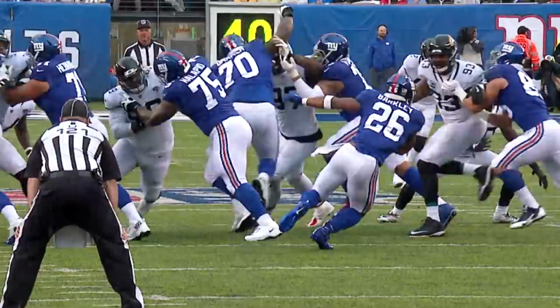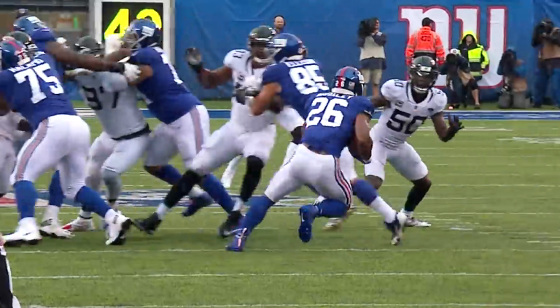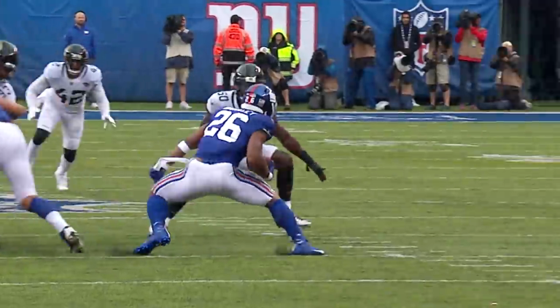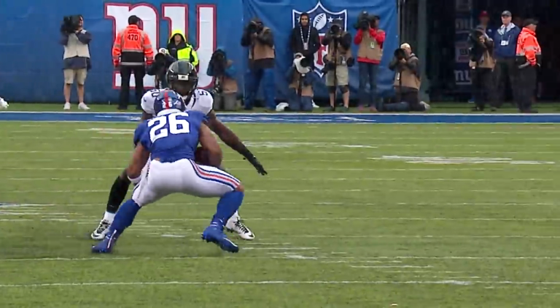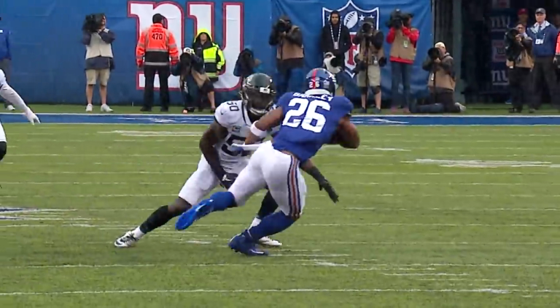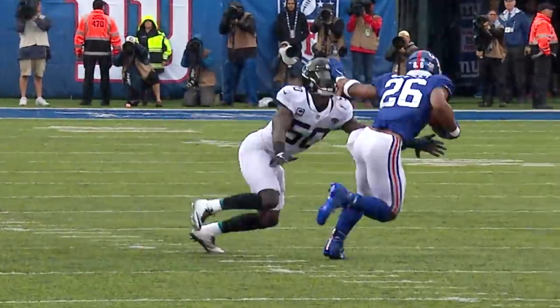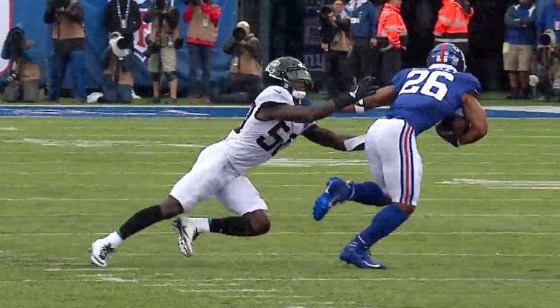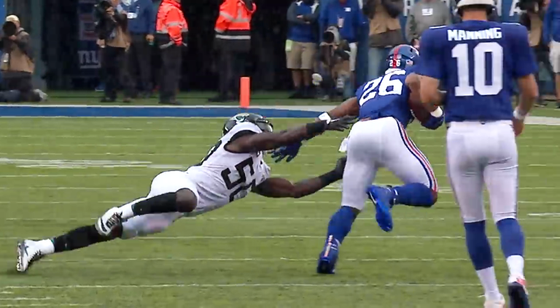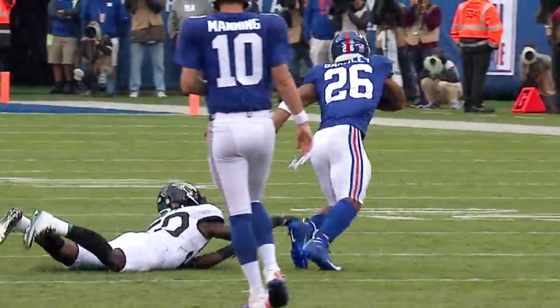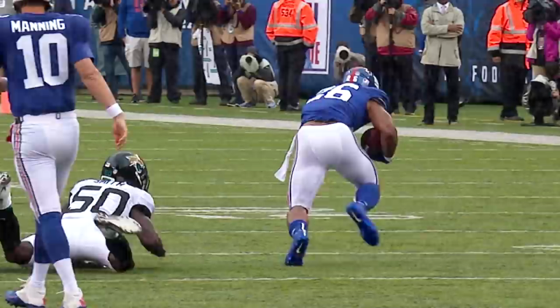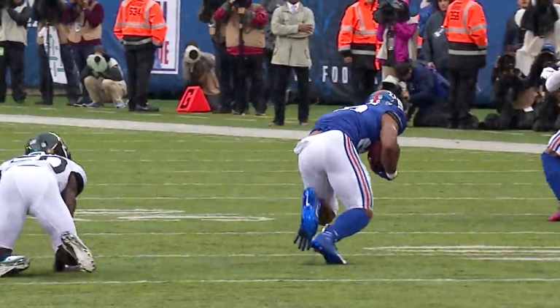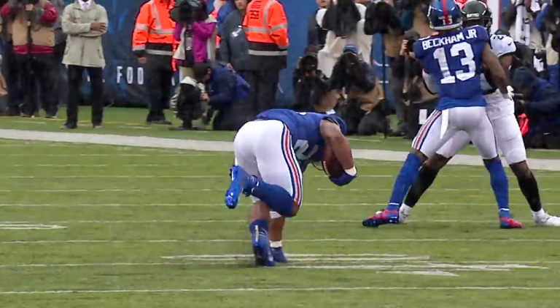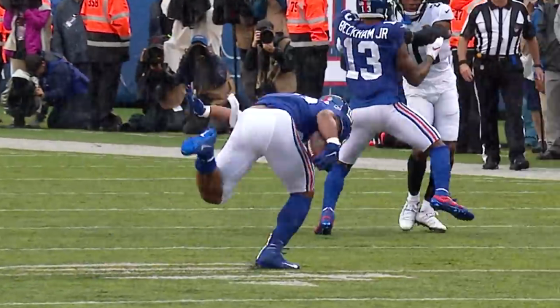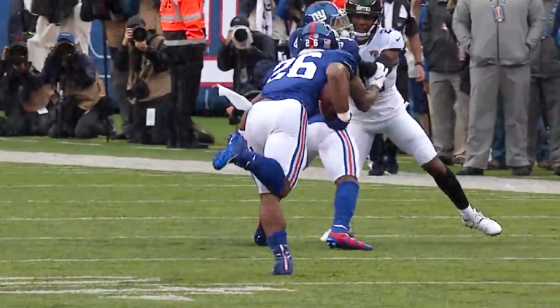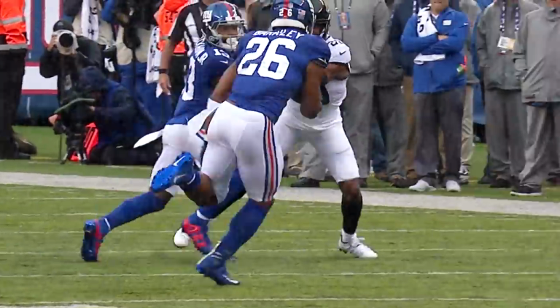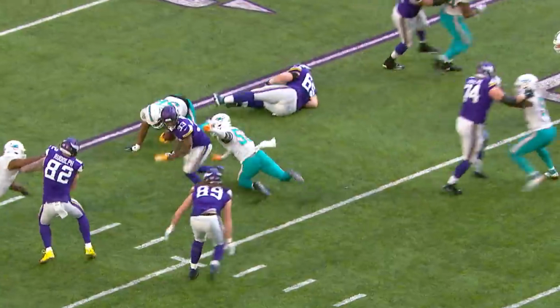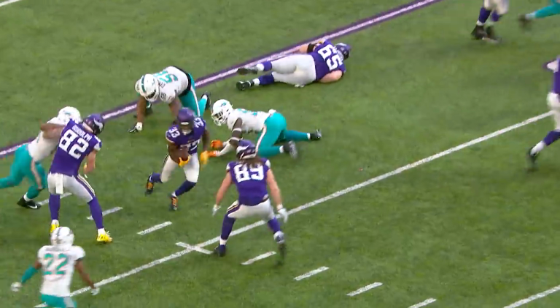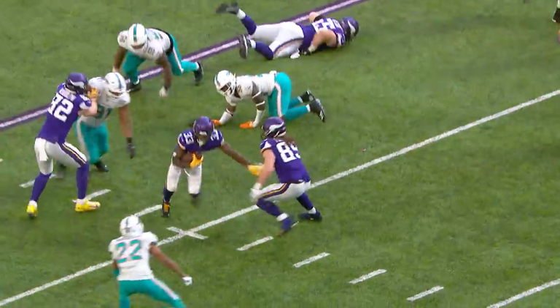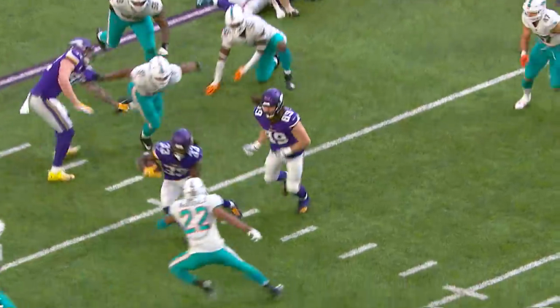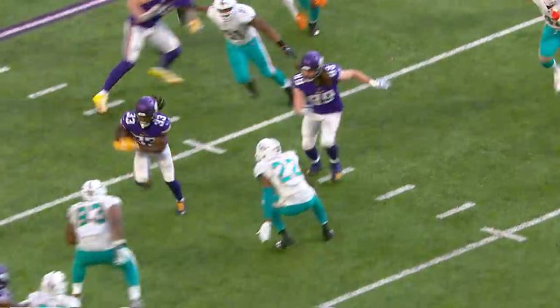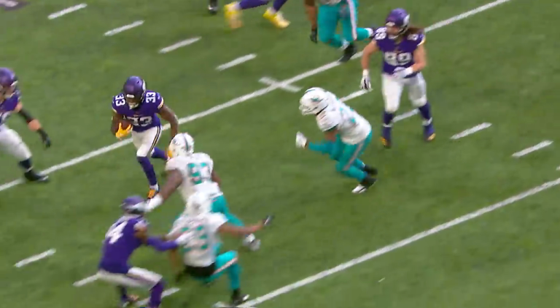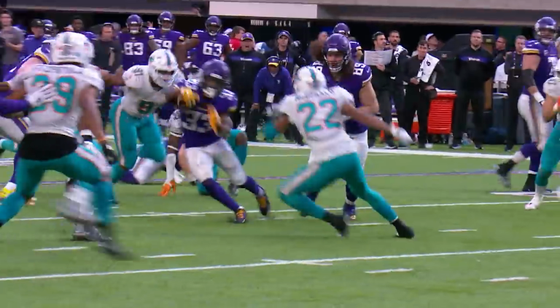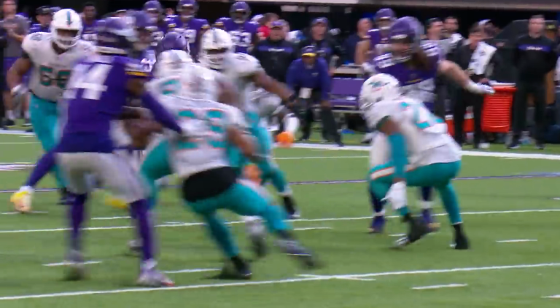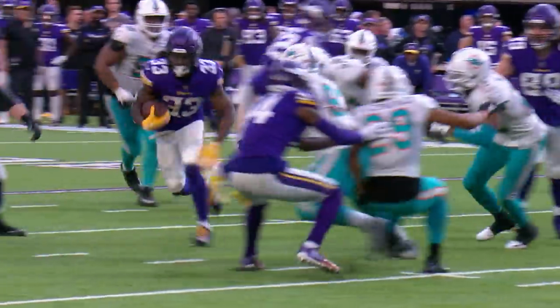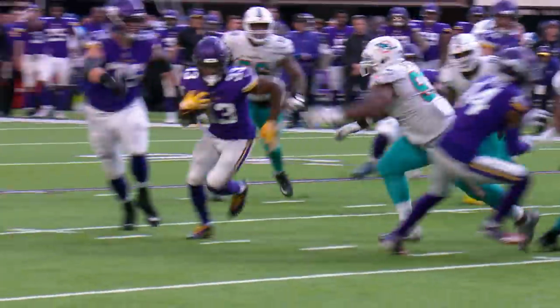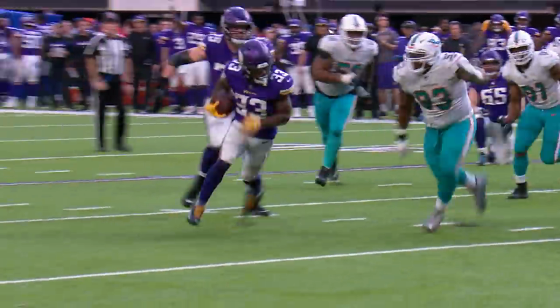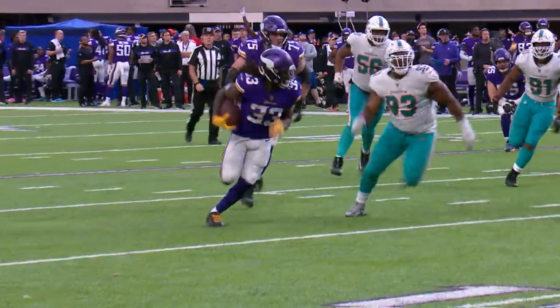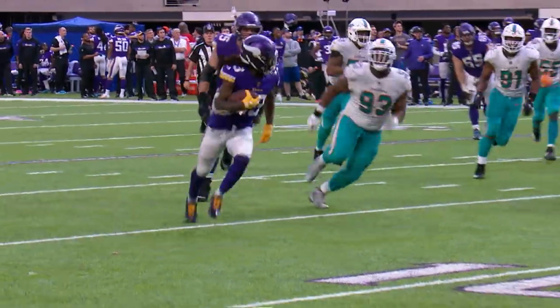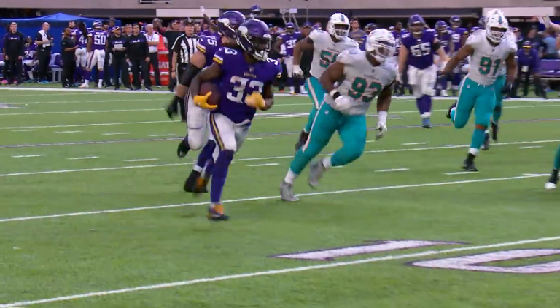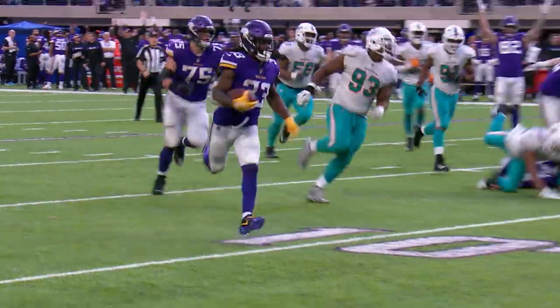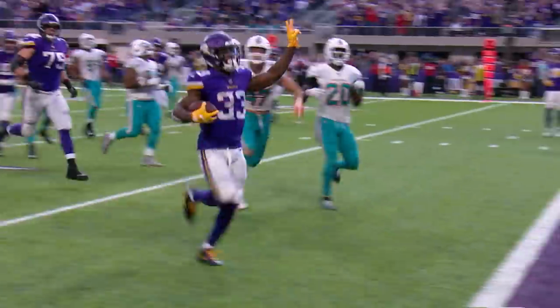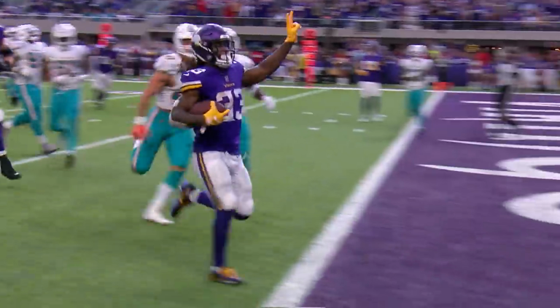First down it's Barkley, touch to the outside, continues — a beautiful spin move. And Cook takes it to the outside. Oh what an effort — touchdown.